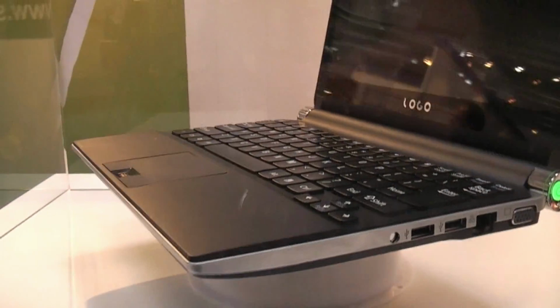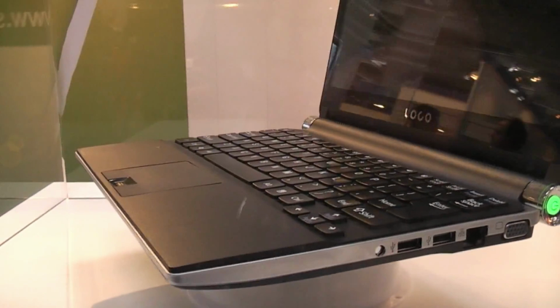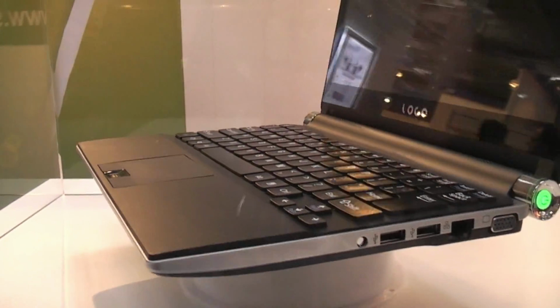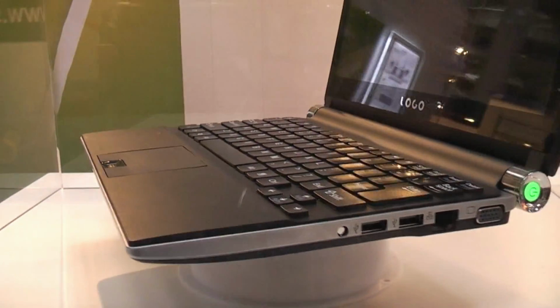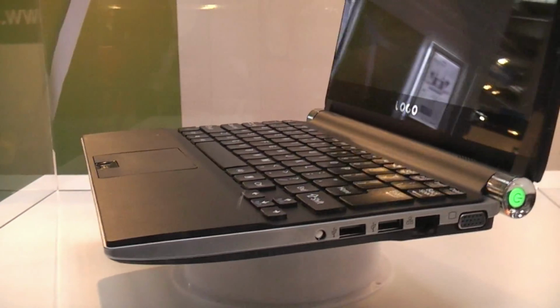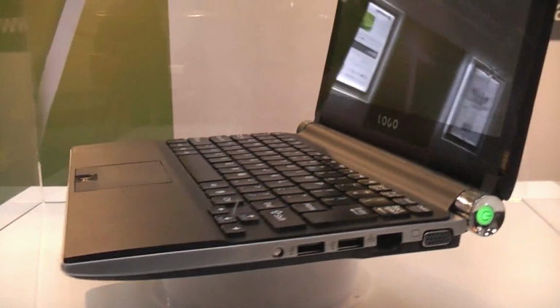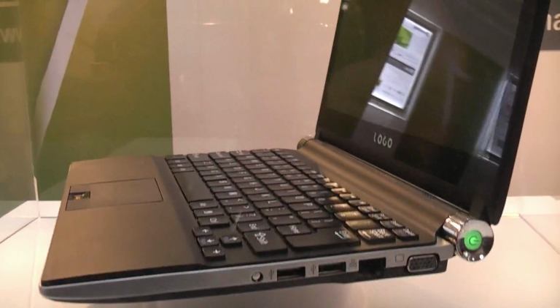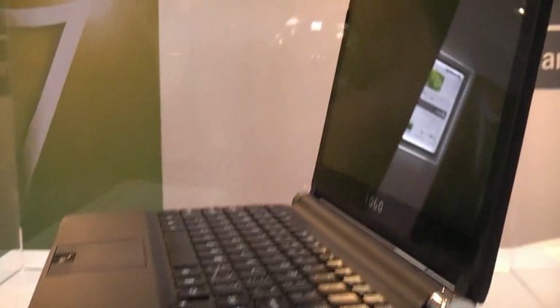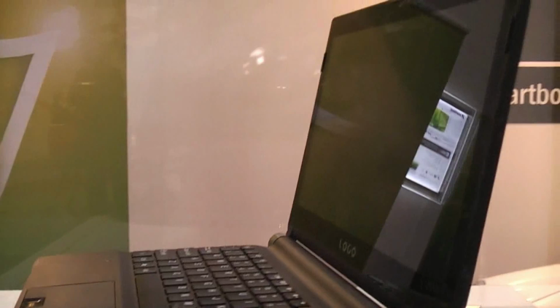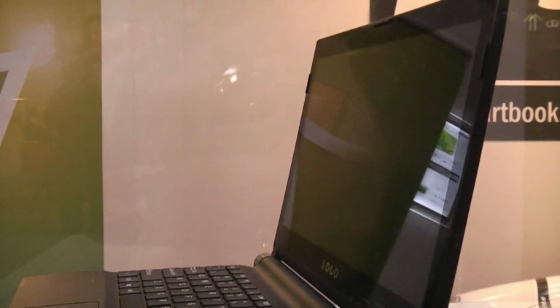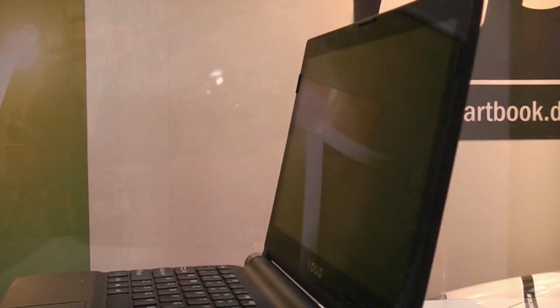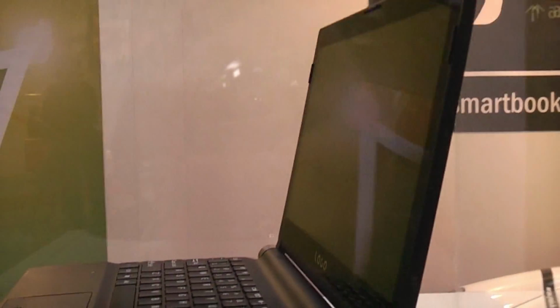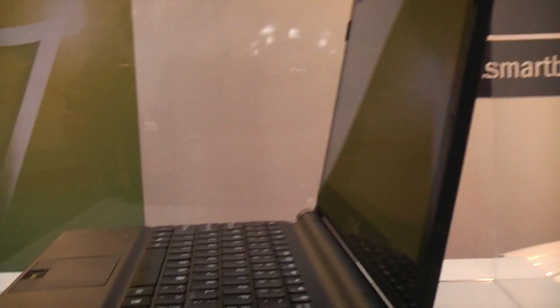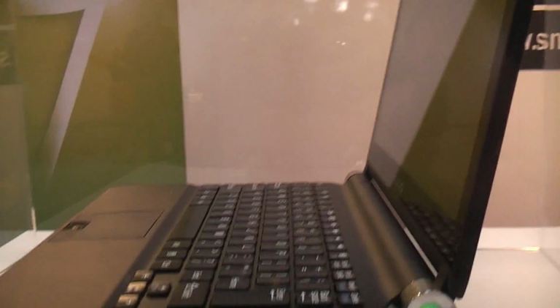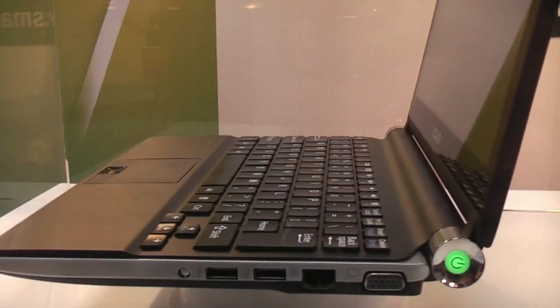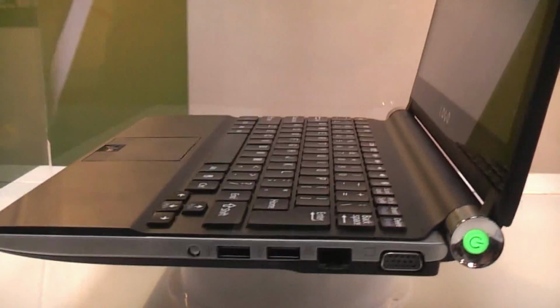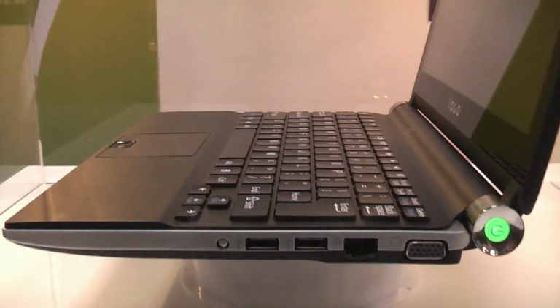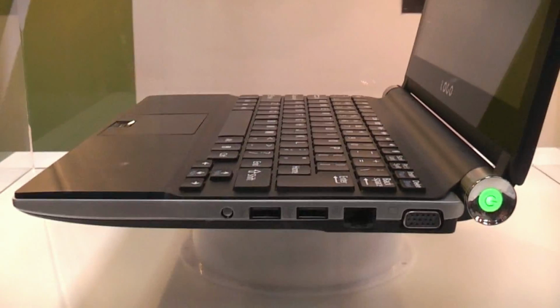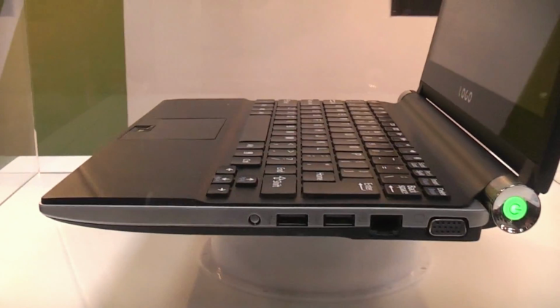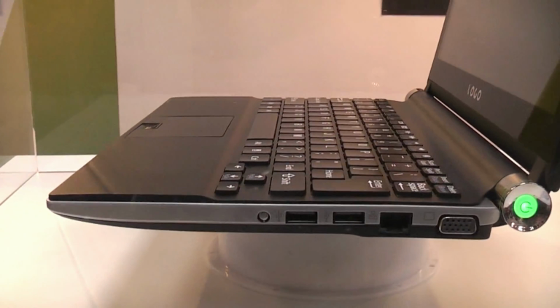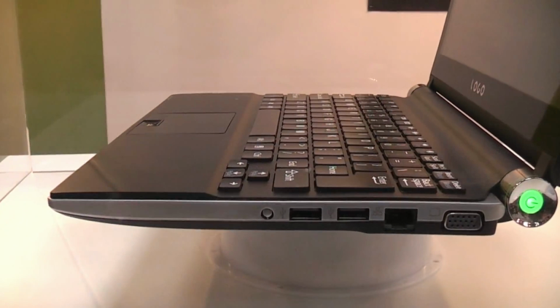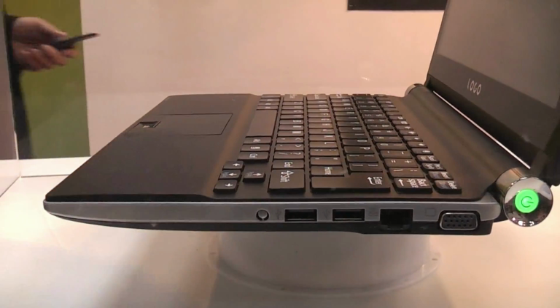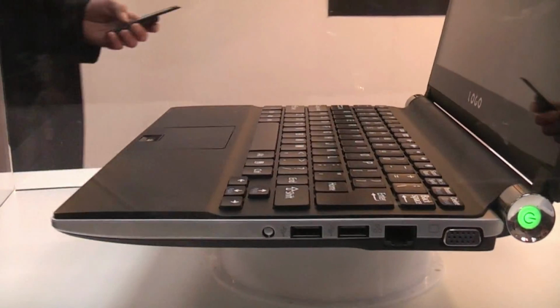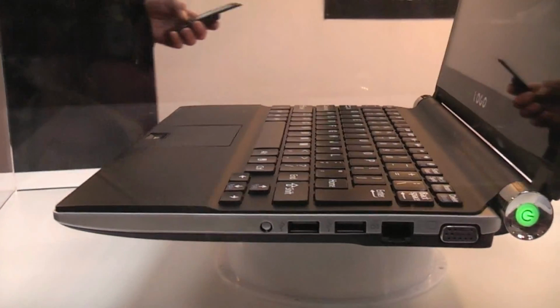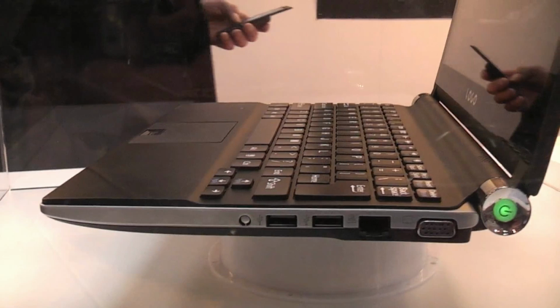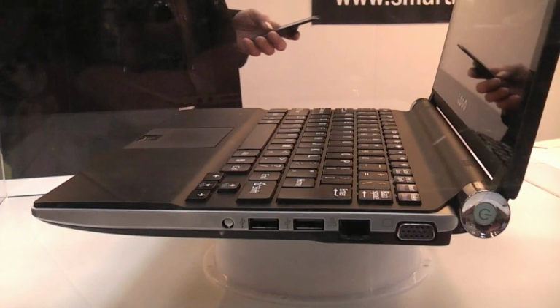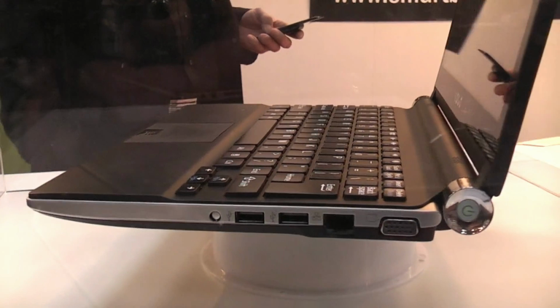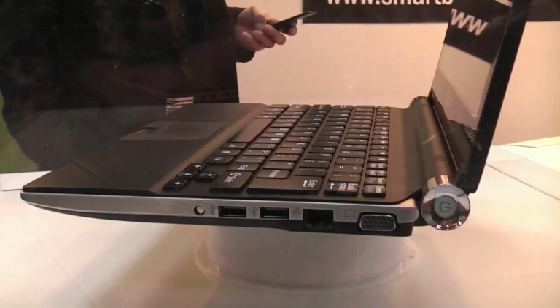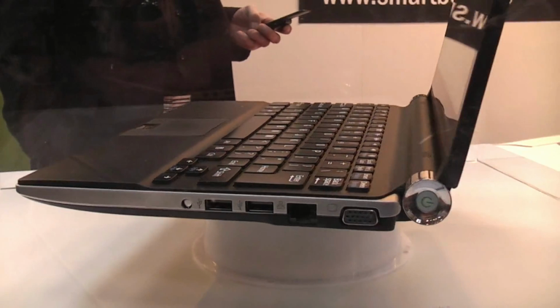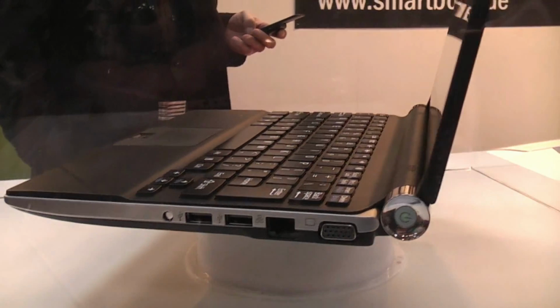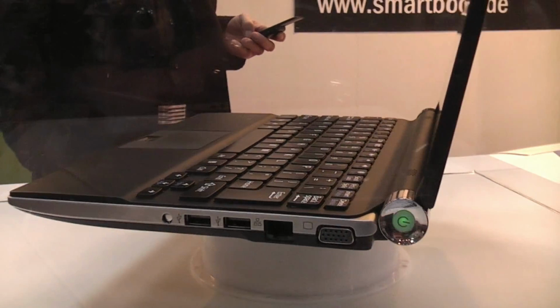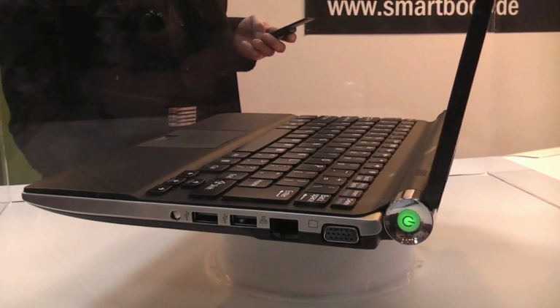Everybody needs to know what they're buying. As you can tell, it's got a glossy display, a chiclet keyboard, one power out, two USB ports, an Ethernet port, and VGA out.